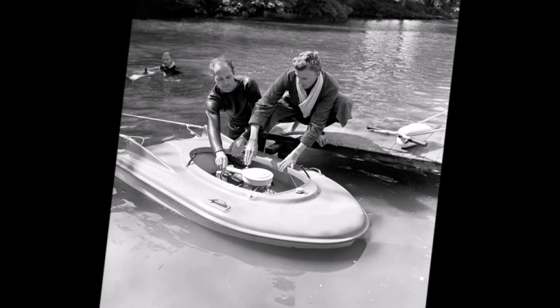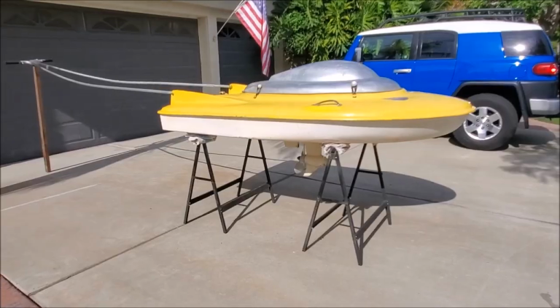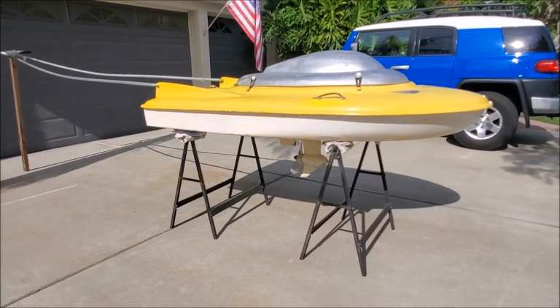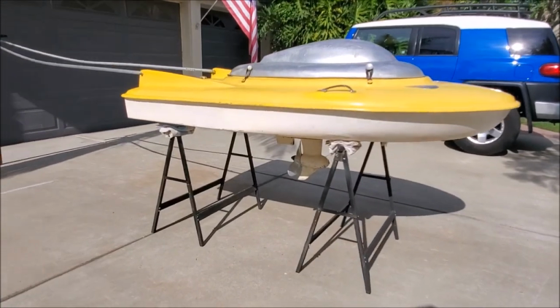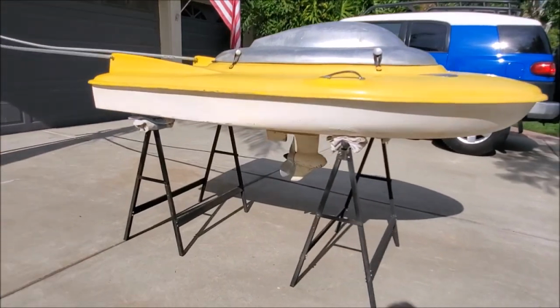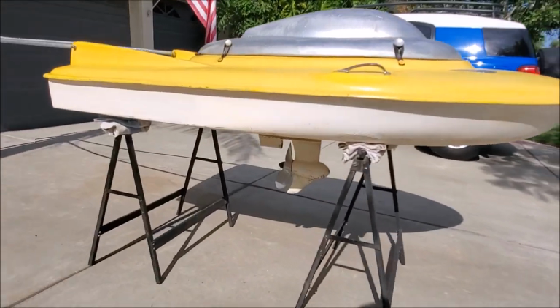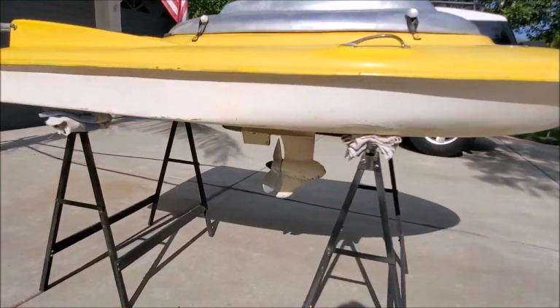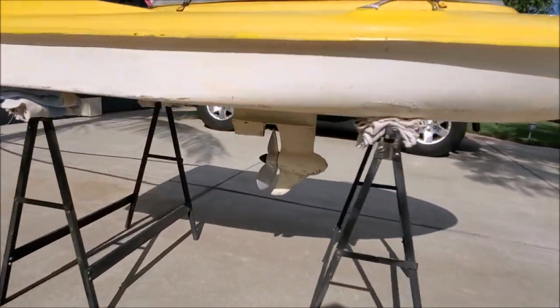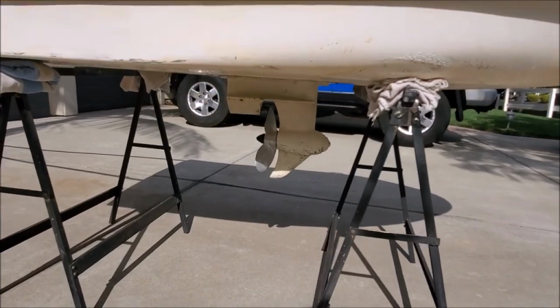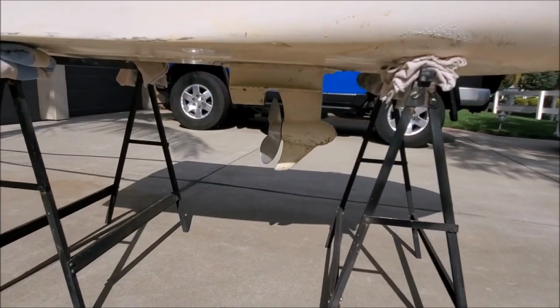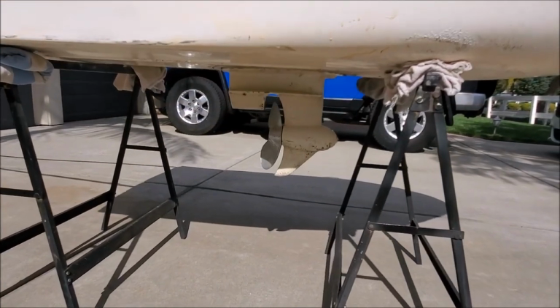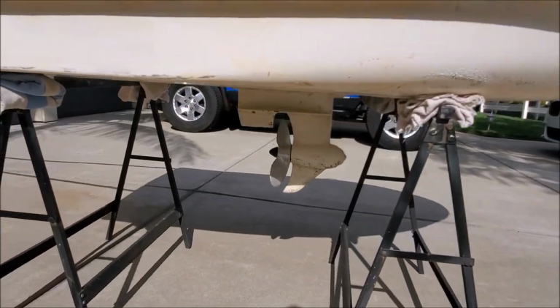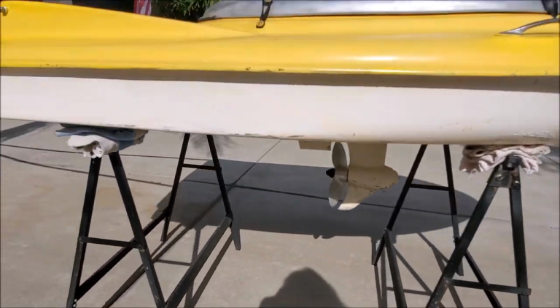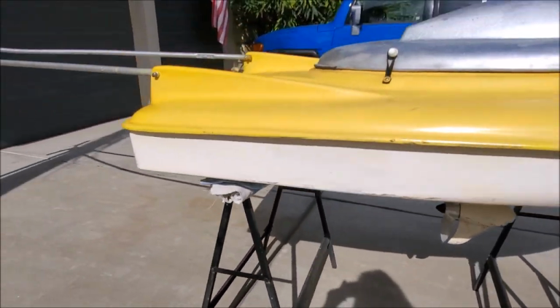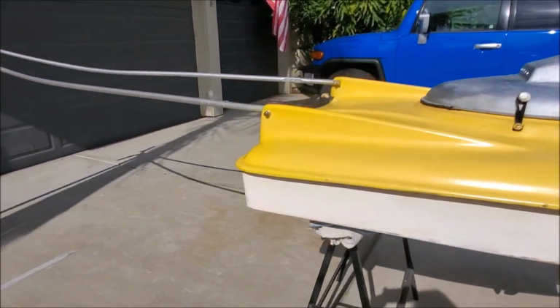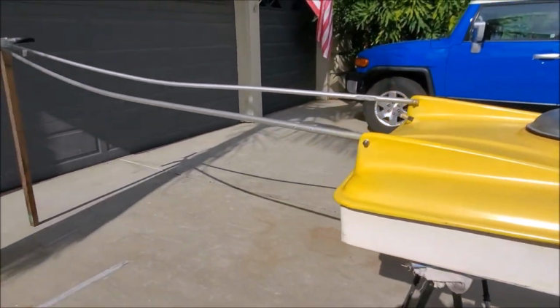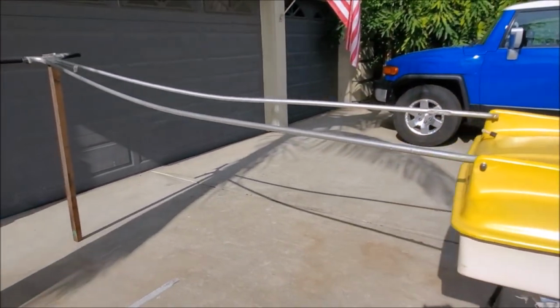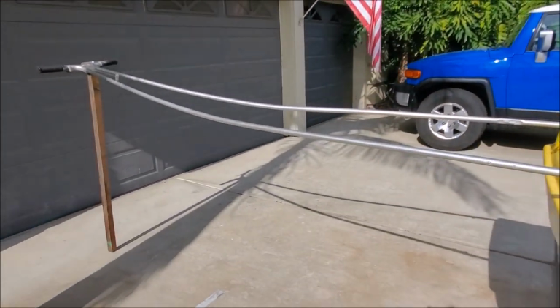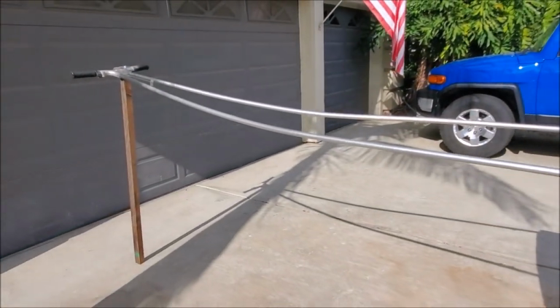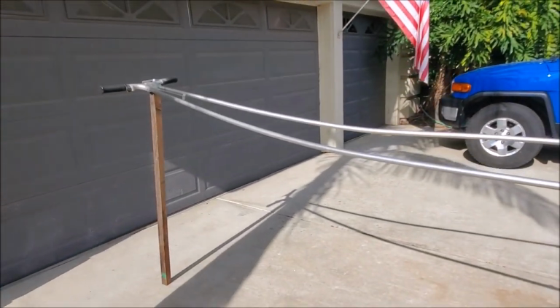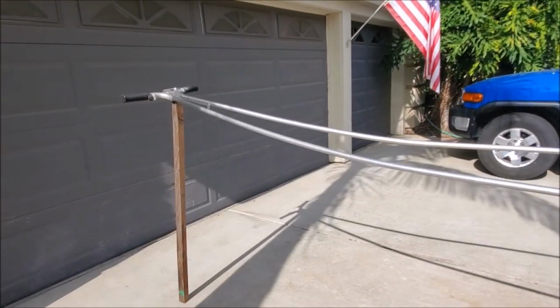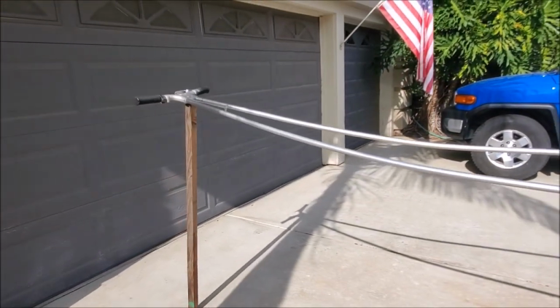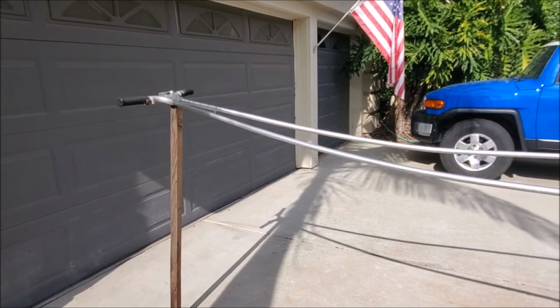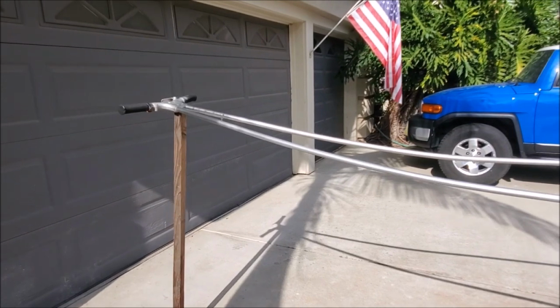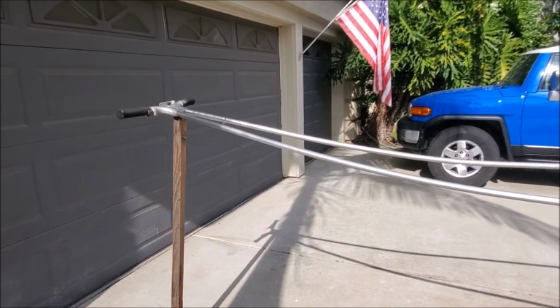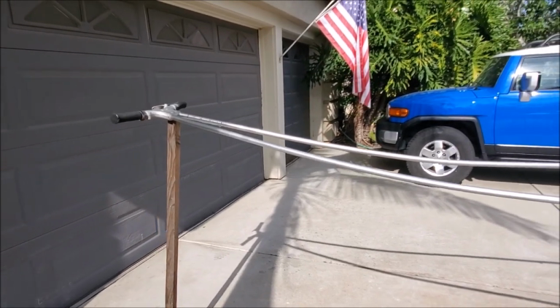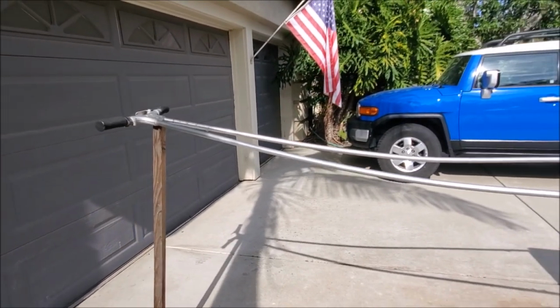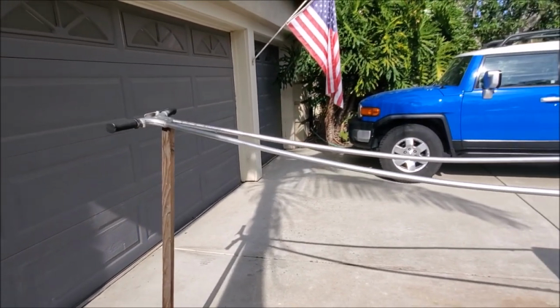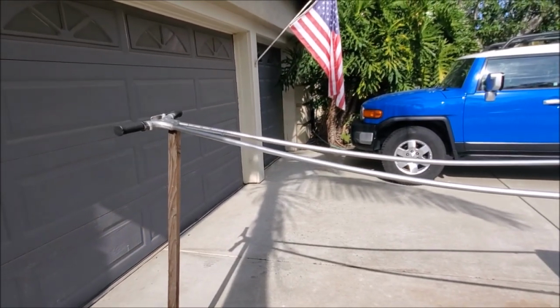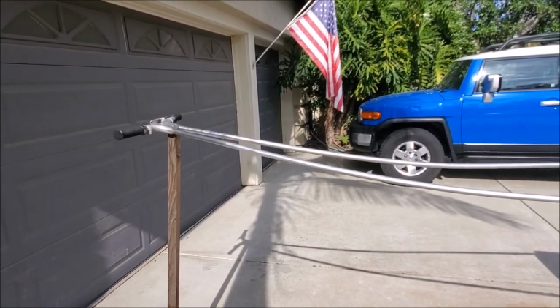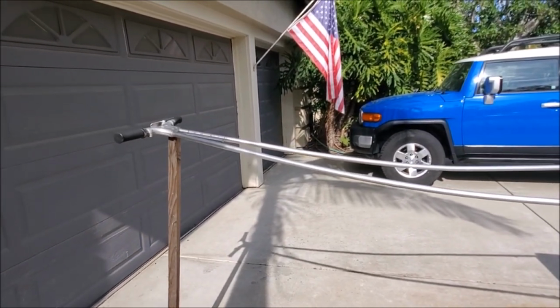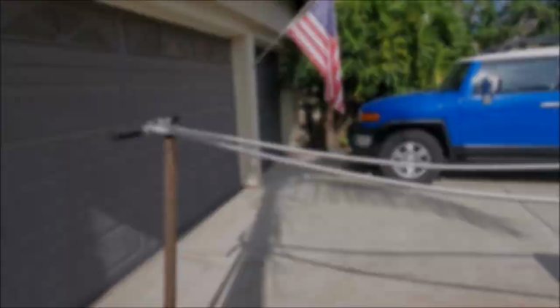The propeller comes through on the bottom, driving the rider forward. The rider holds on to the handle and is able to have the controls in the handle.